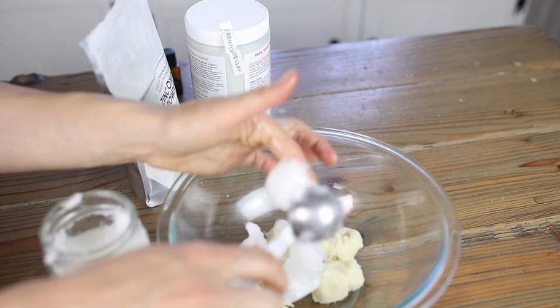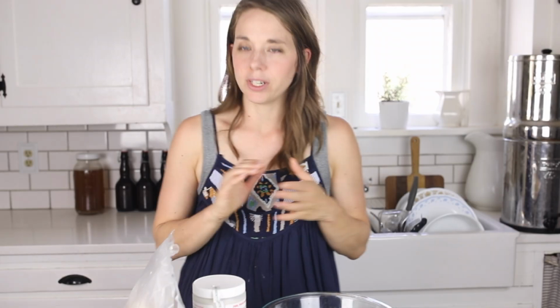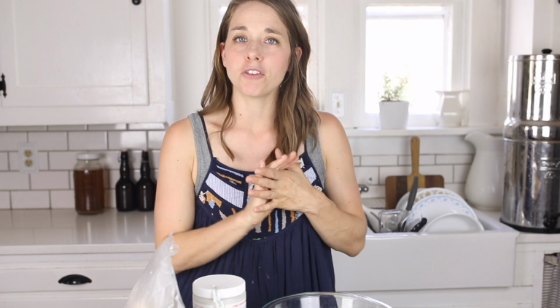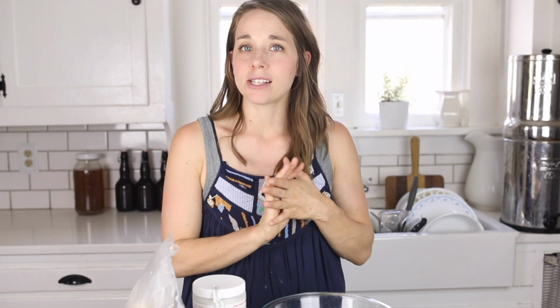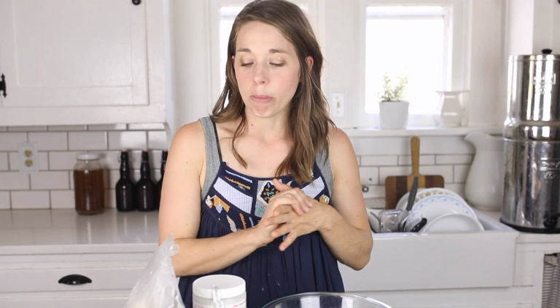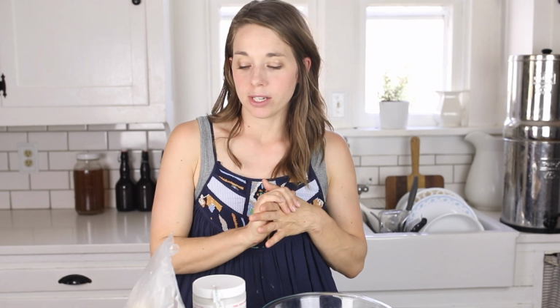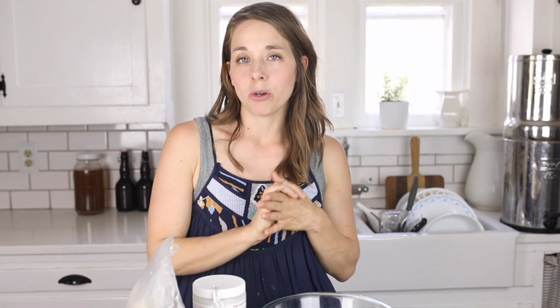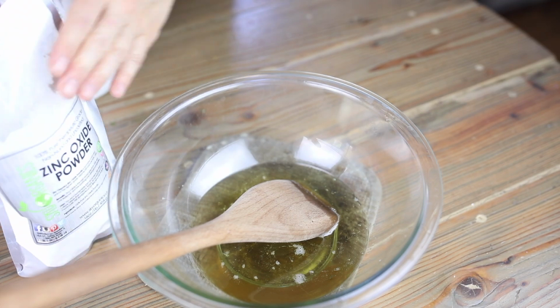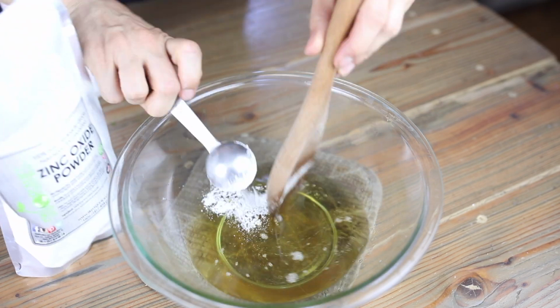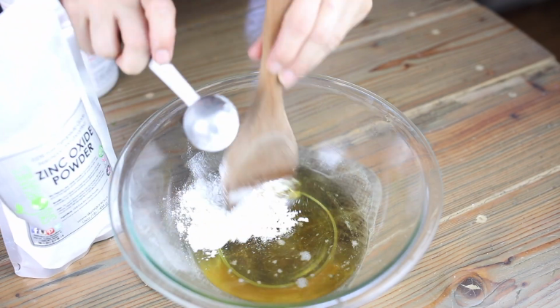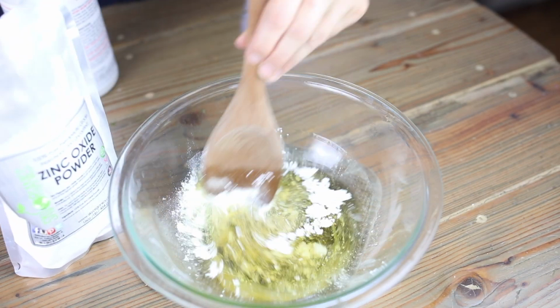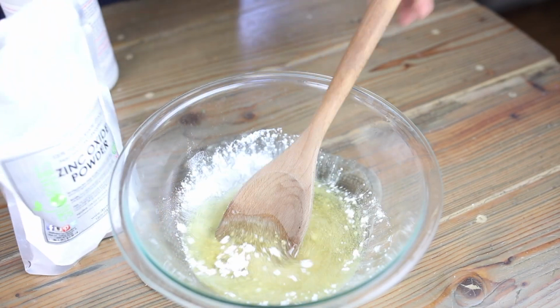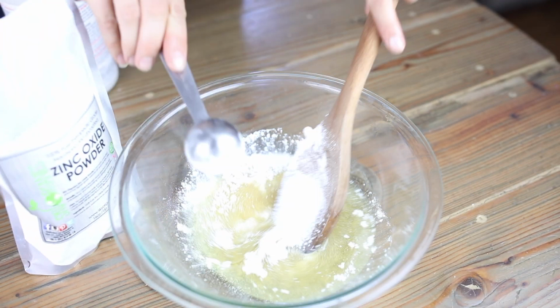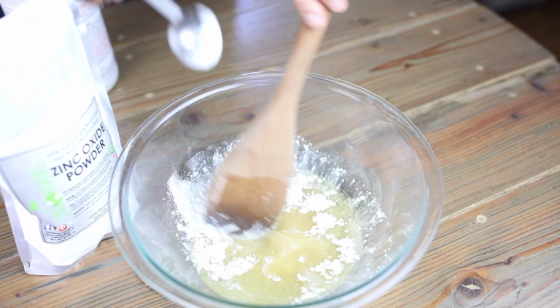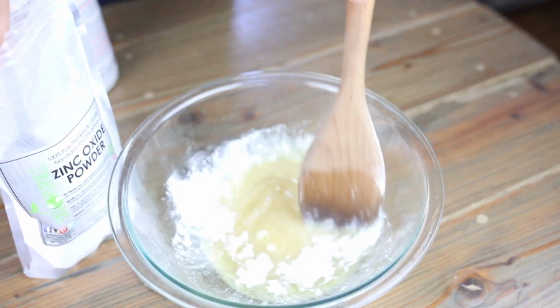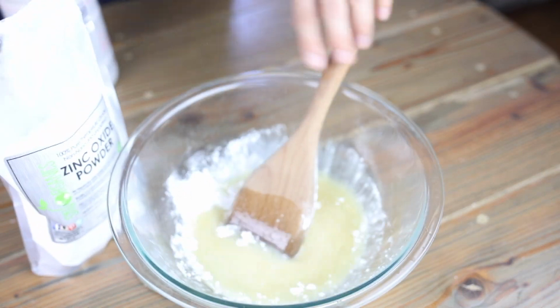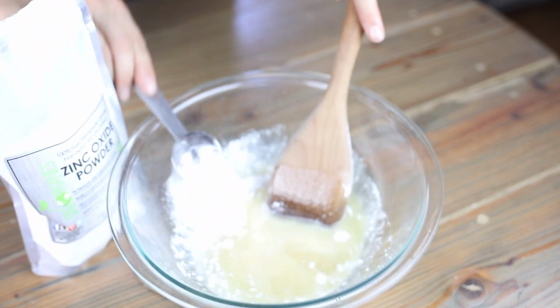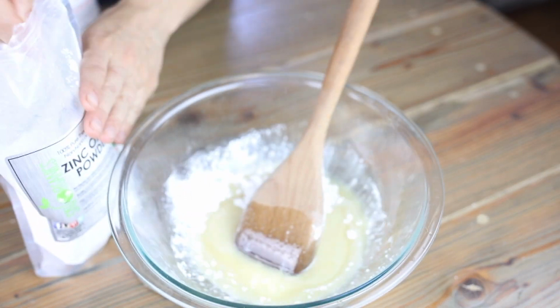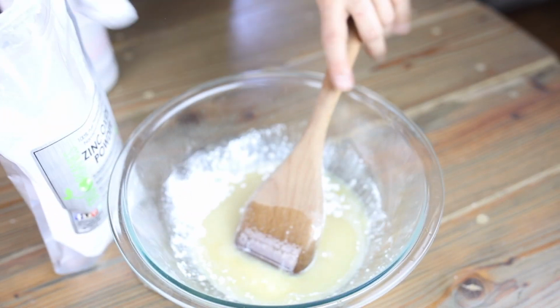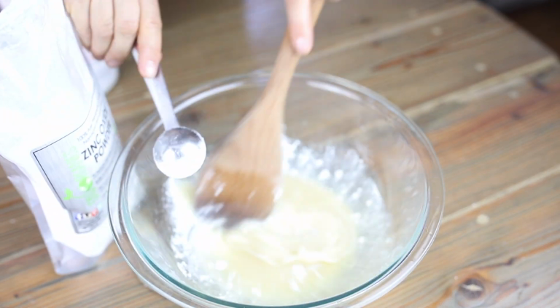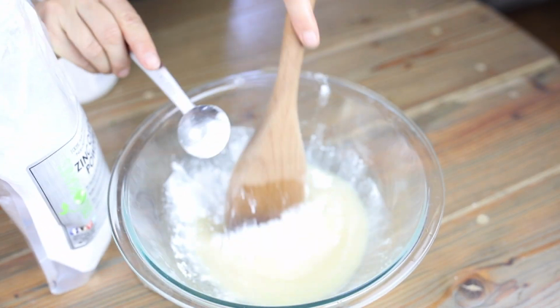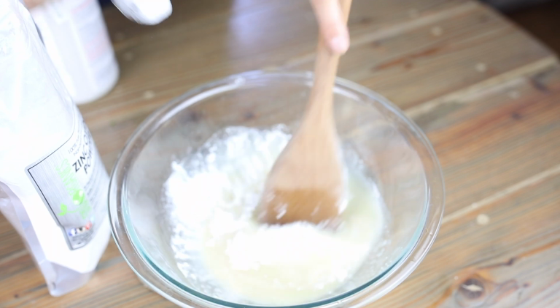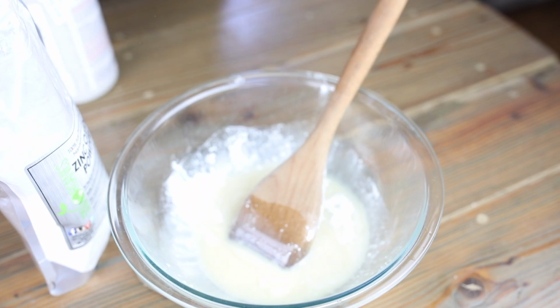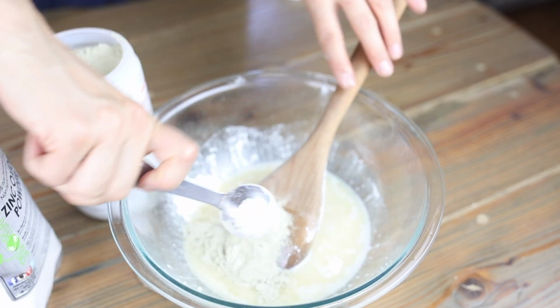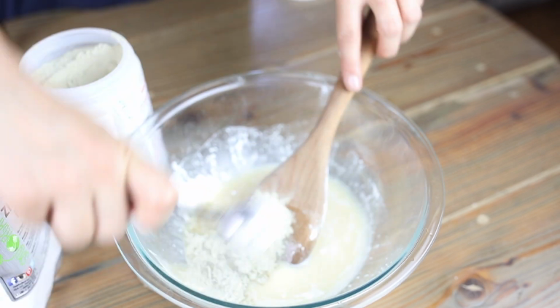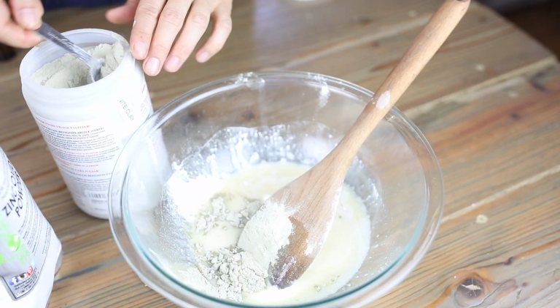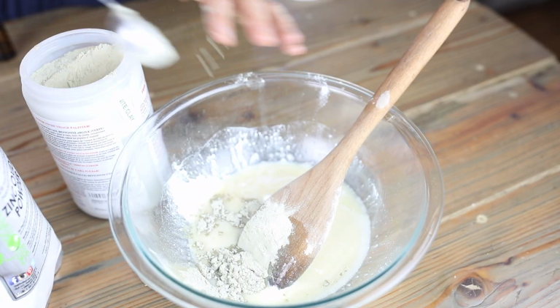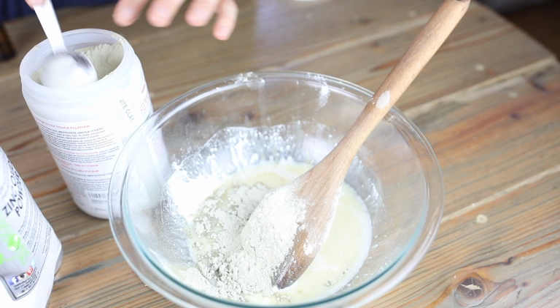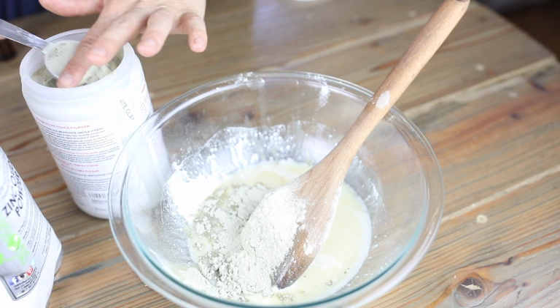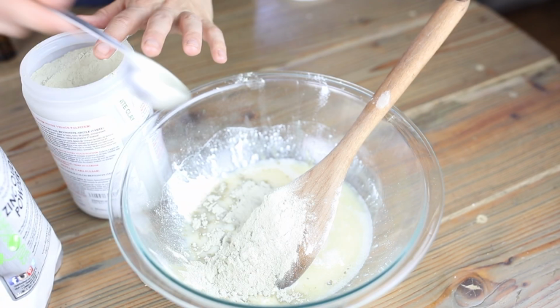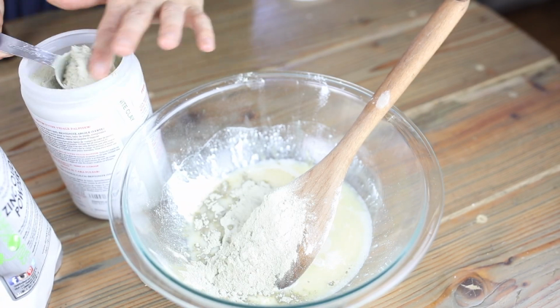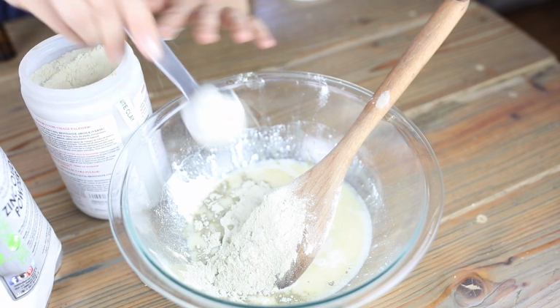After that's all melted, I'm going to add four tablespoons of non-nano zinc oxide and four tablespoons of bentonite clay.